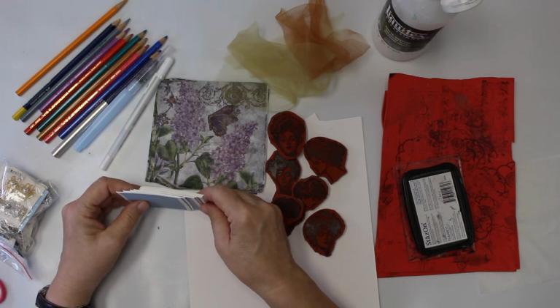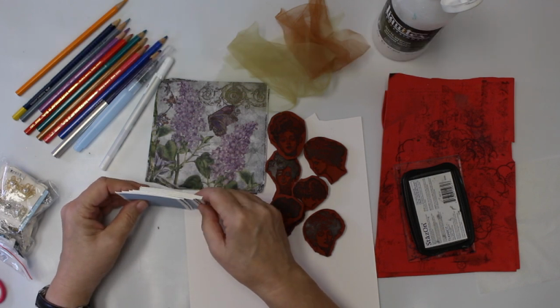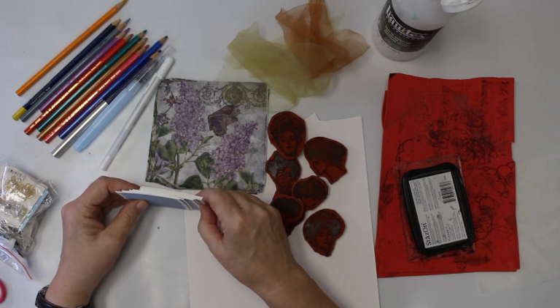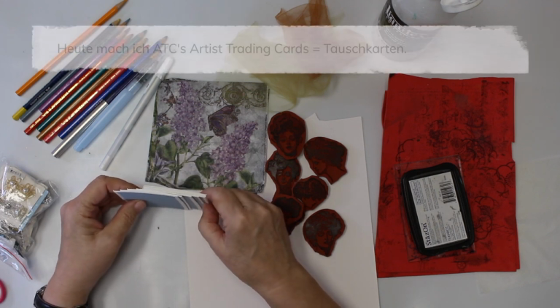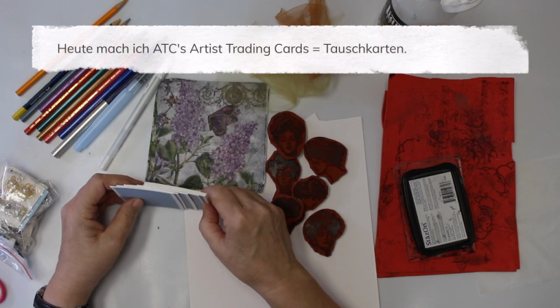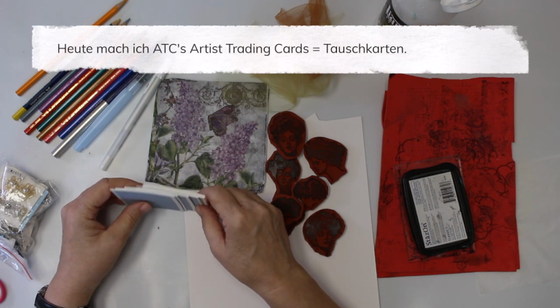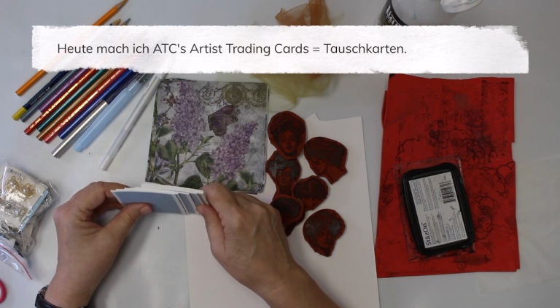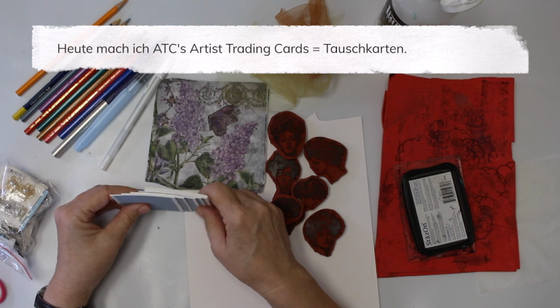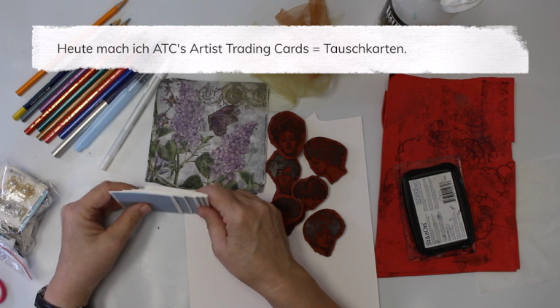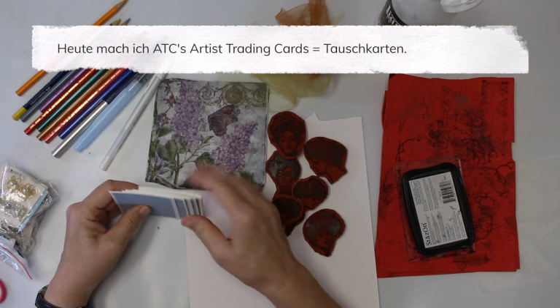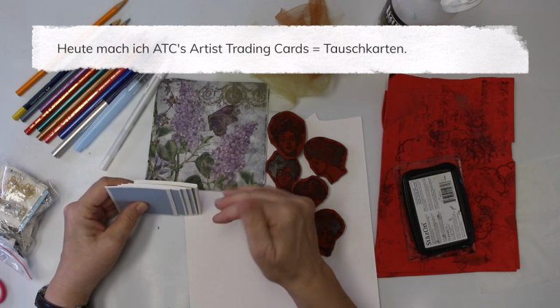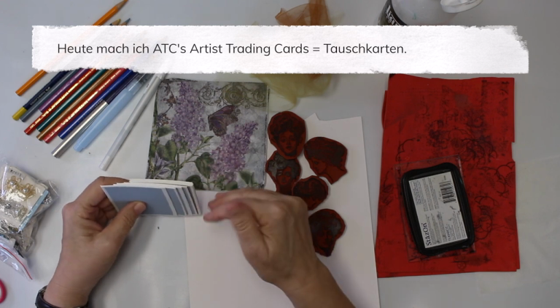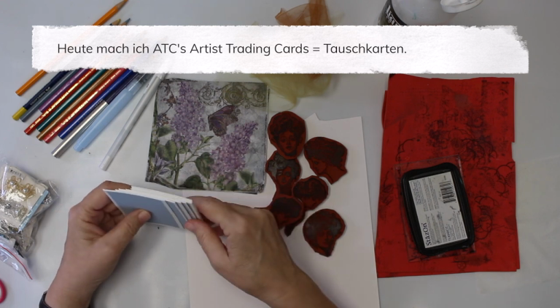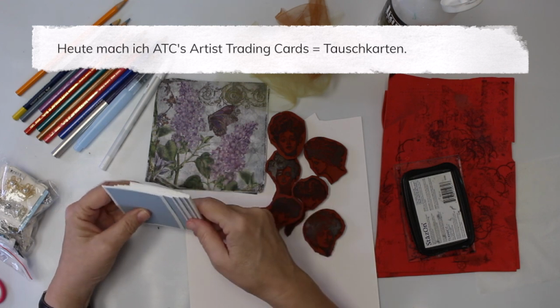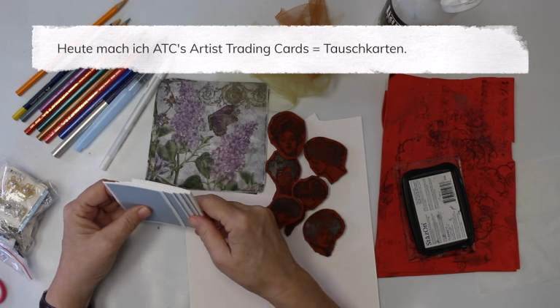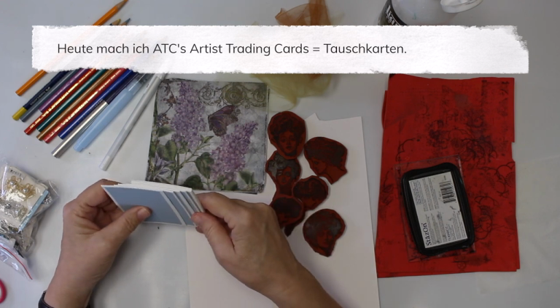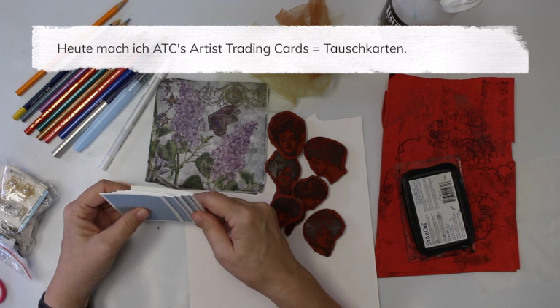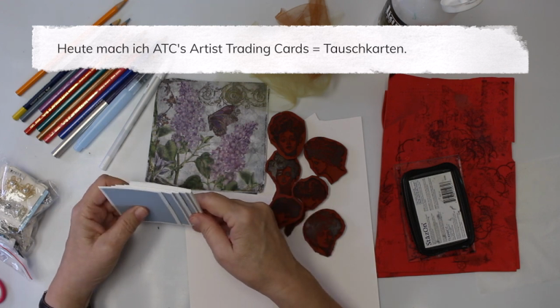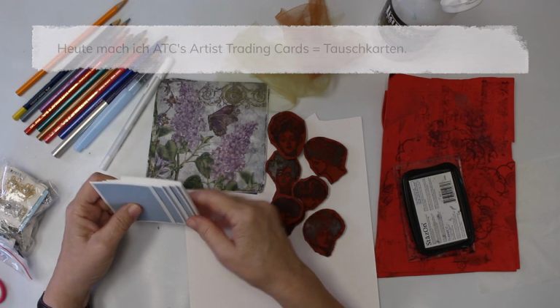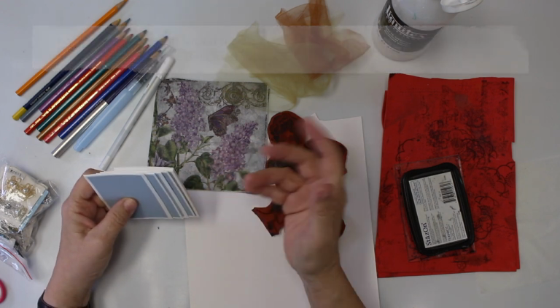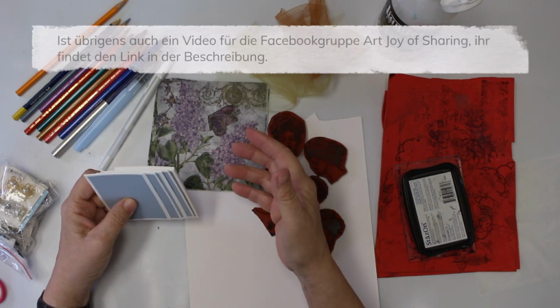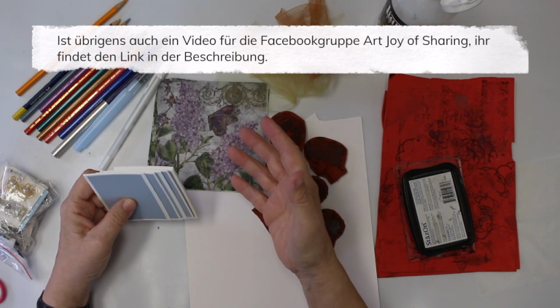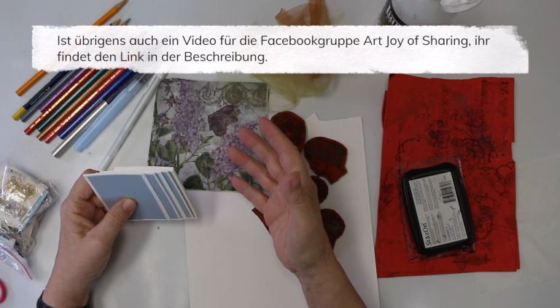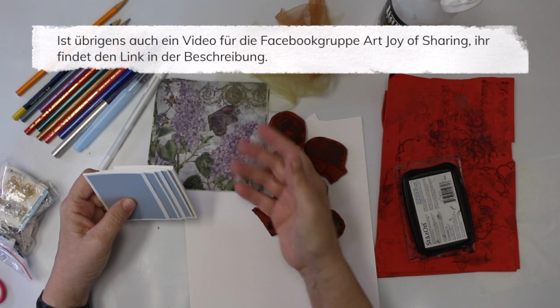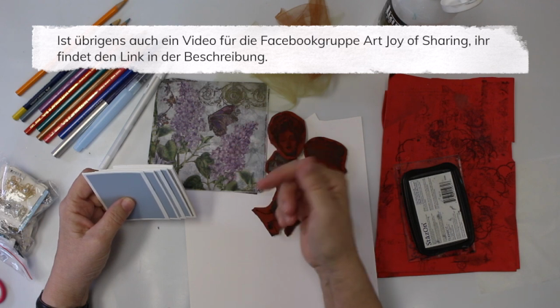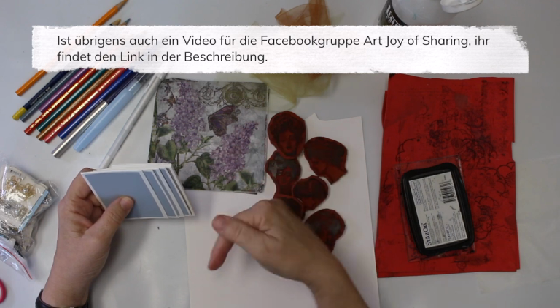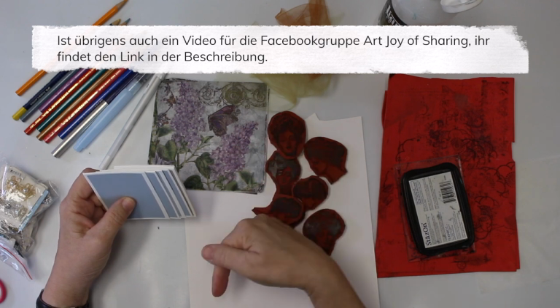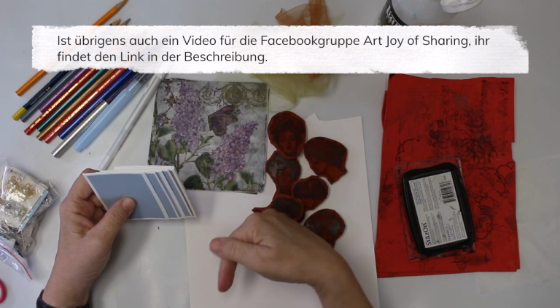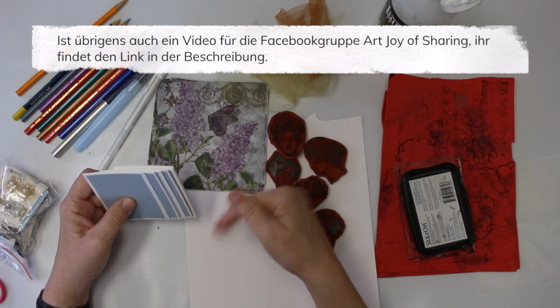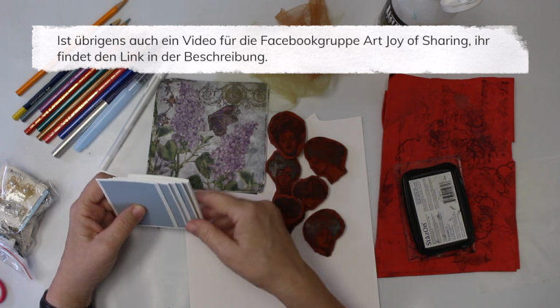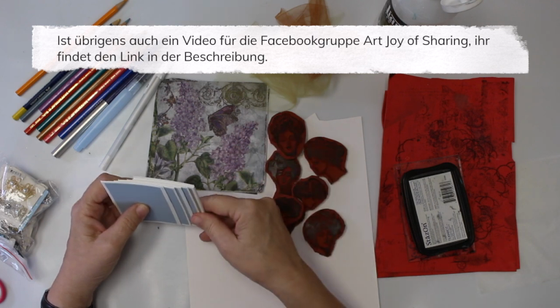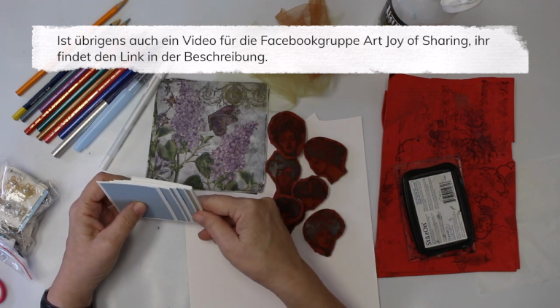What am I going to do for today? This video is also for the group Art Joy of Sharing, which is a Facebook group. I'm going to have the link down below in the description.